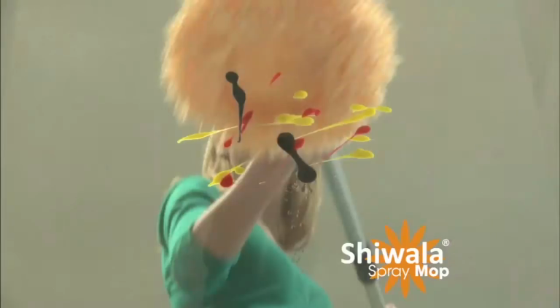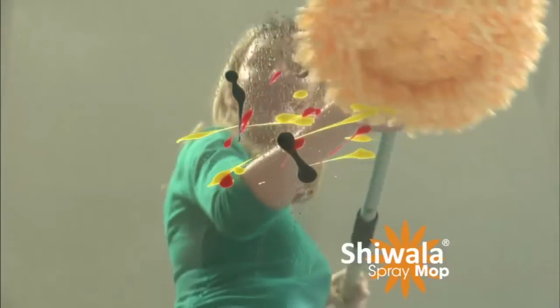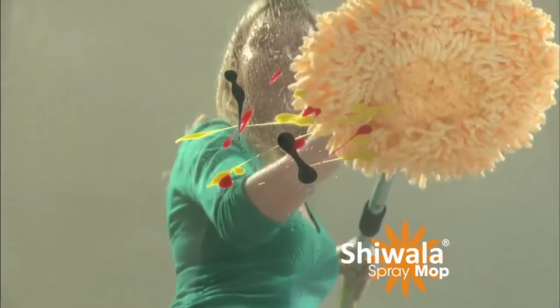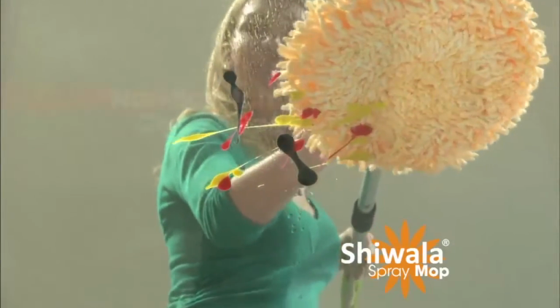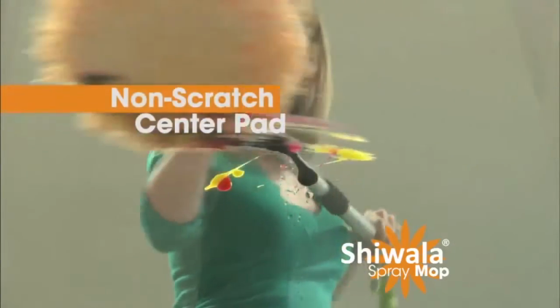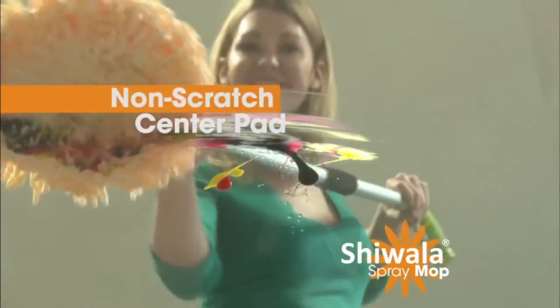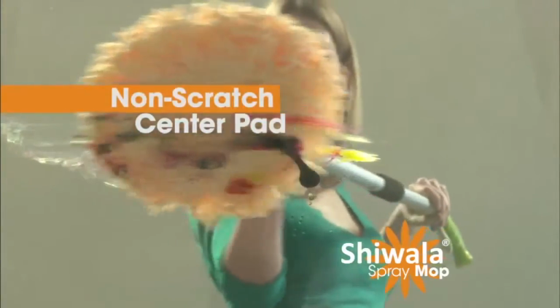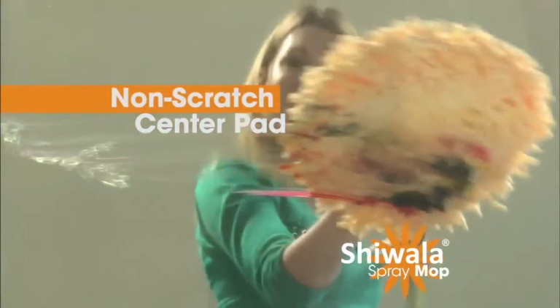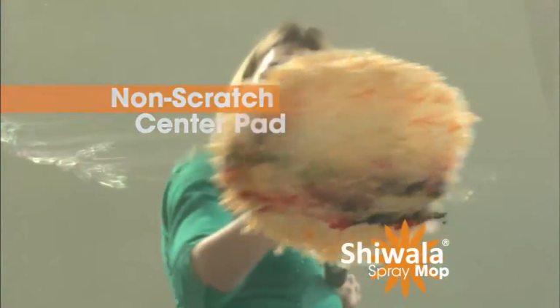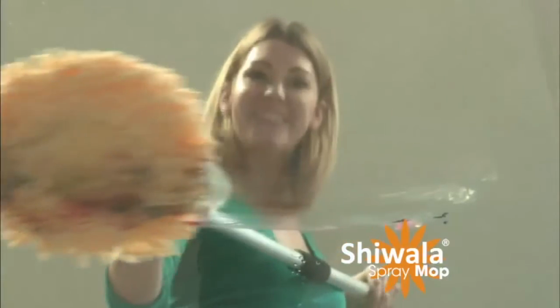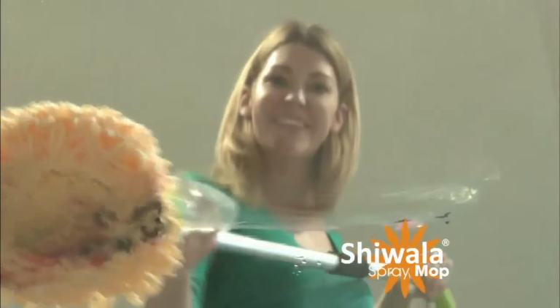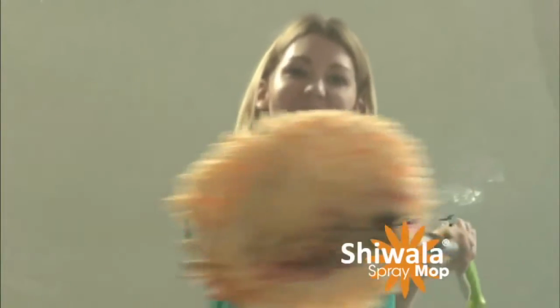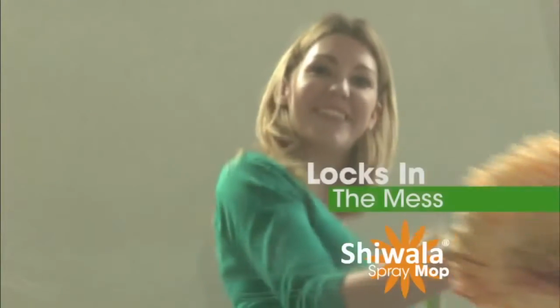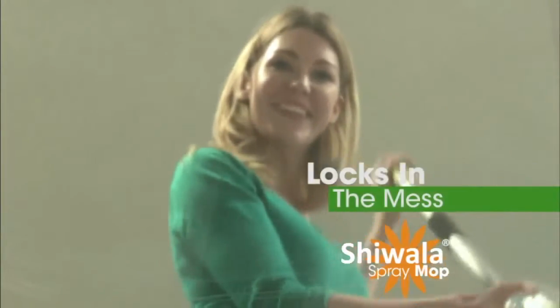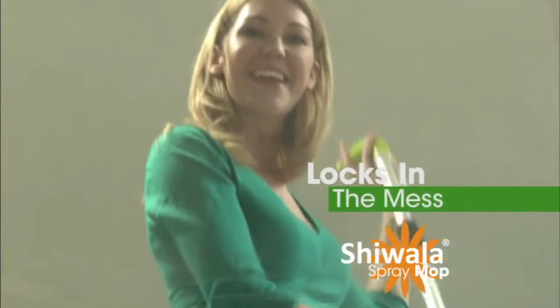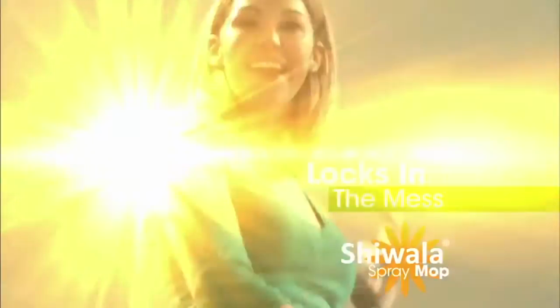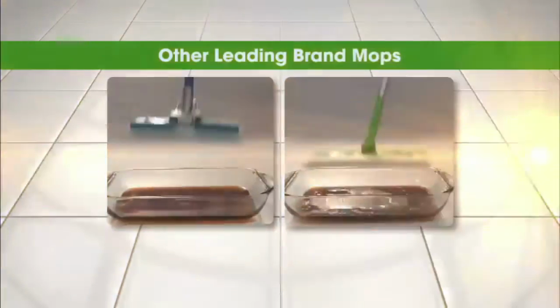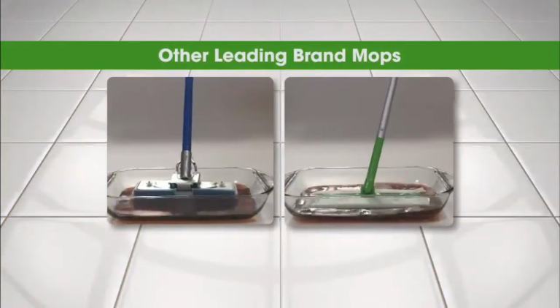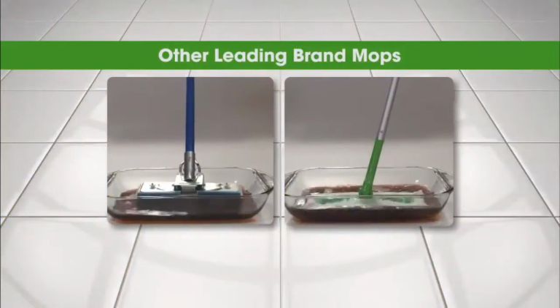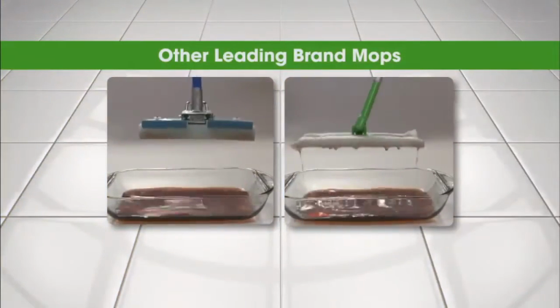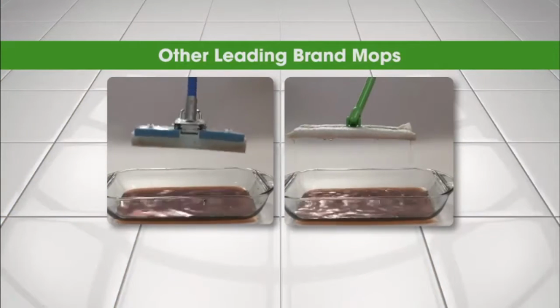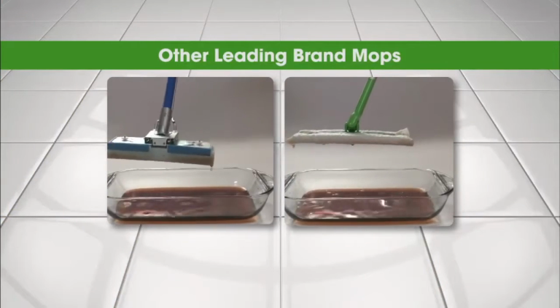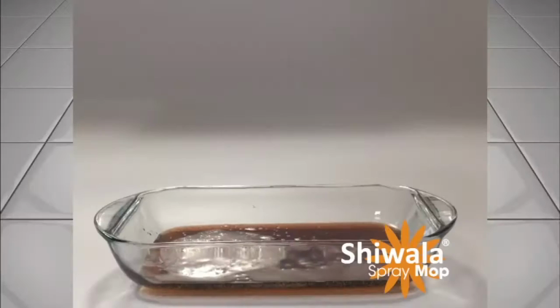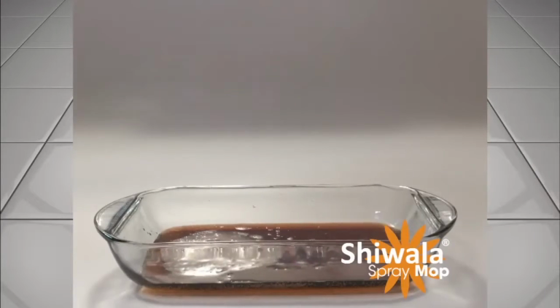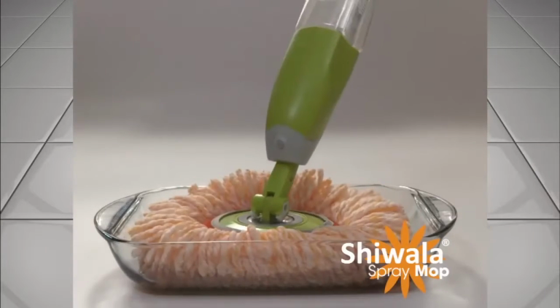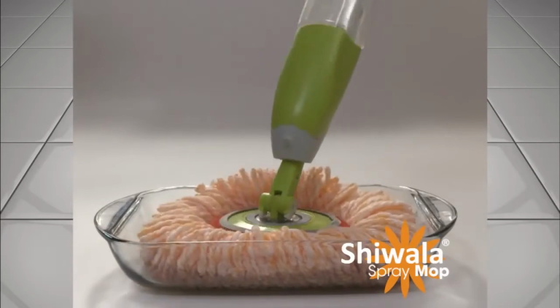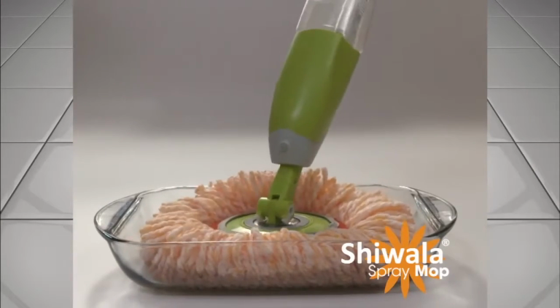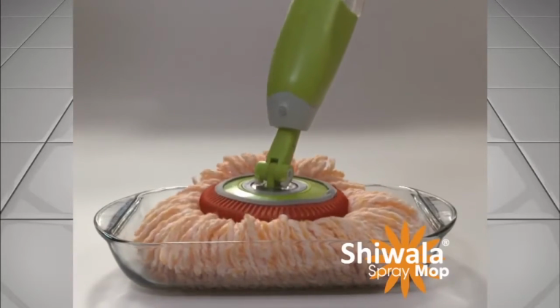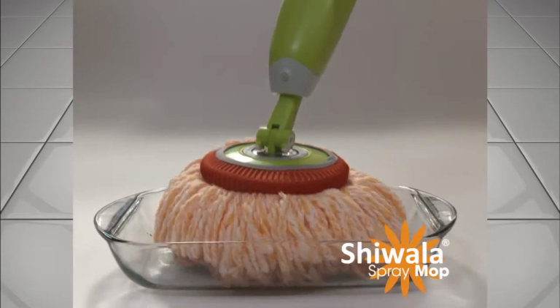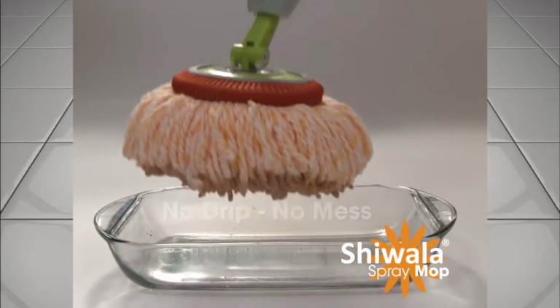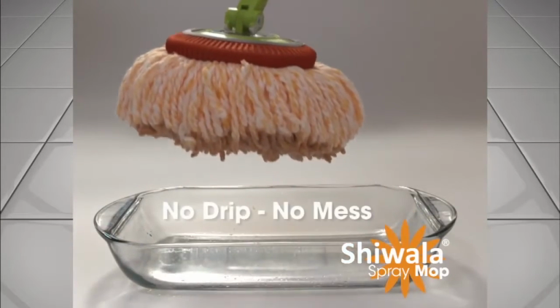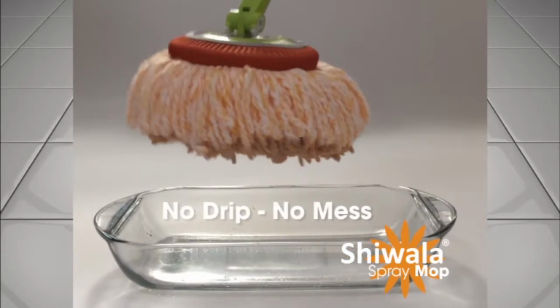The secret is the microfiber head with a non-scratch scrubbing center pad that absorbs spills and attracts dirt while locking in the mess. We put popular mops to the ultimate absorption test. The Shawala is the only mop that absorbed and held all the mess without a single drip.